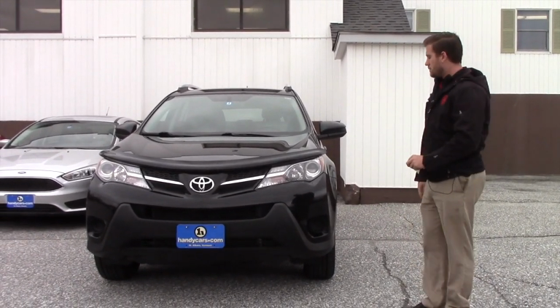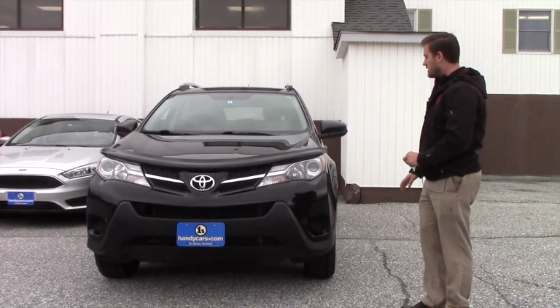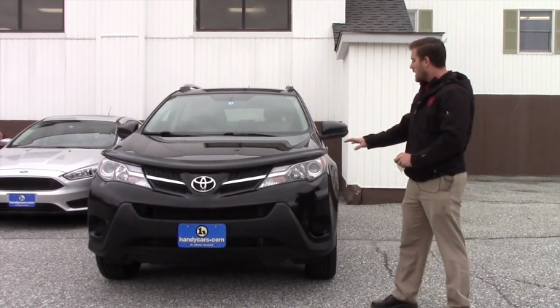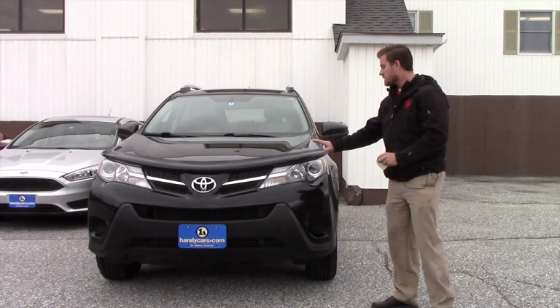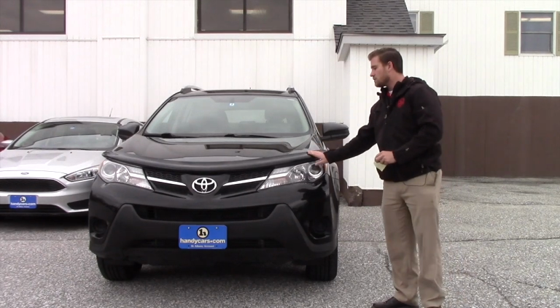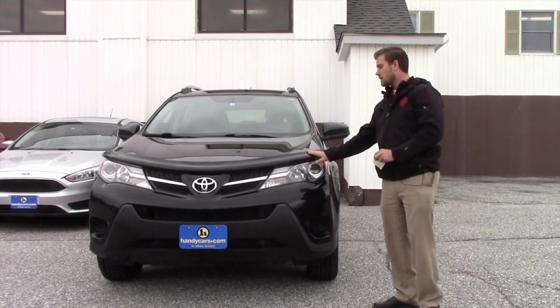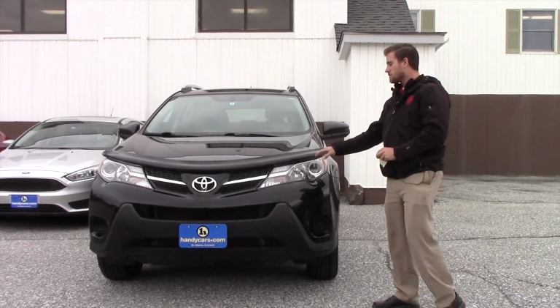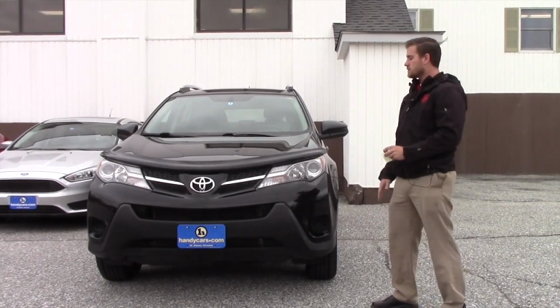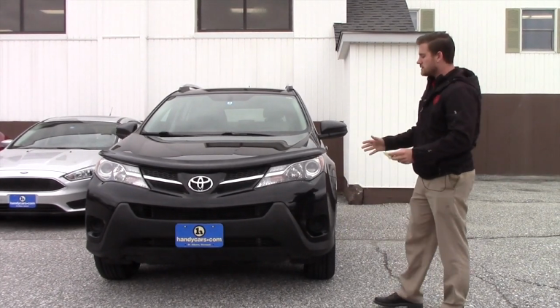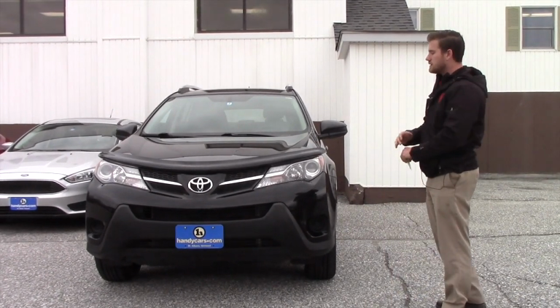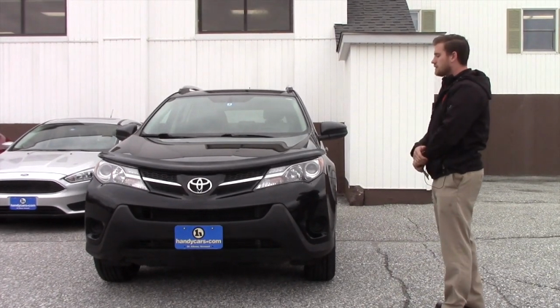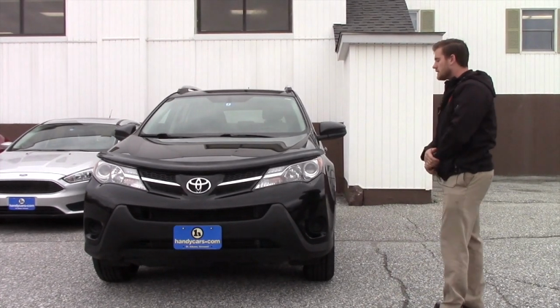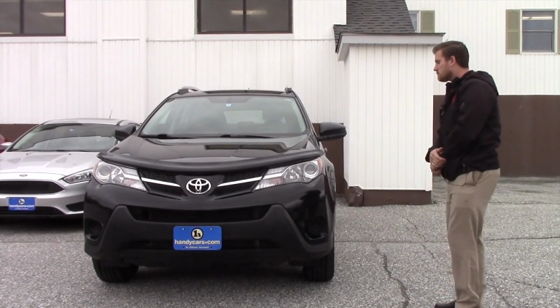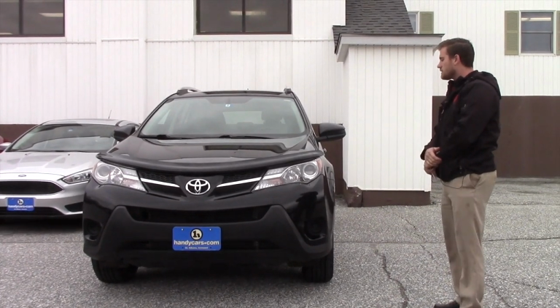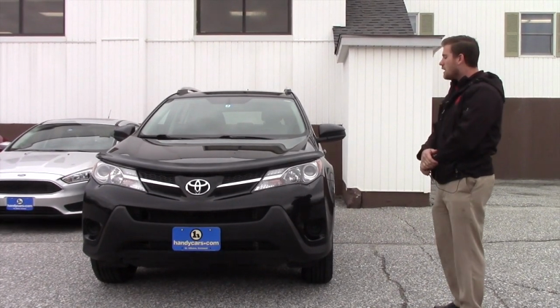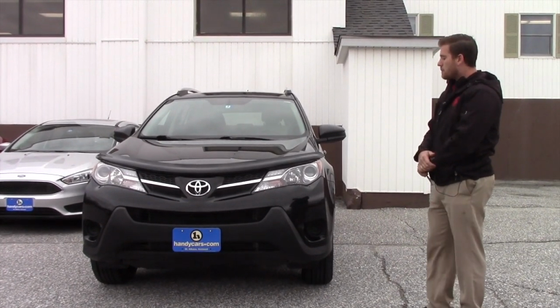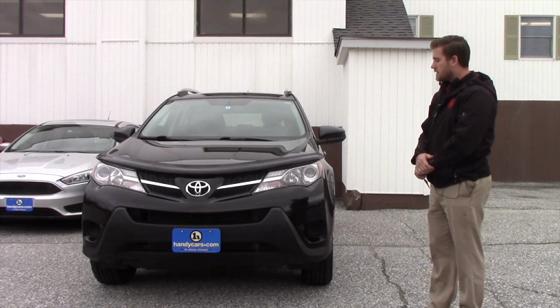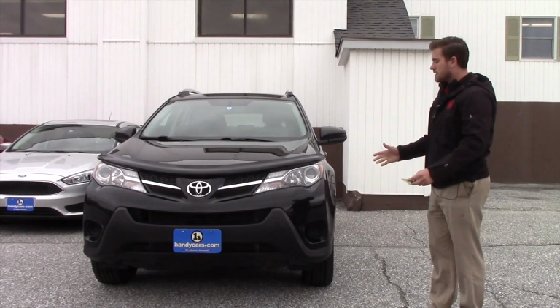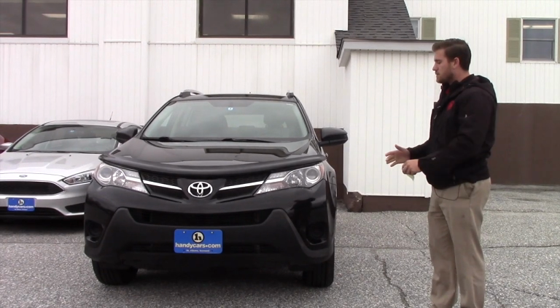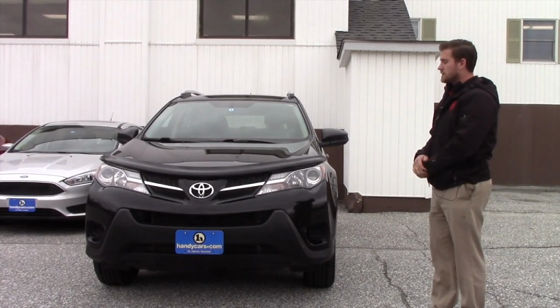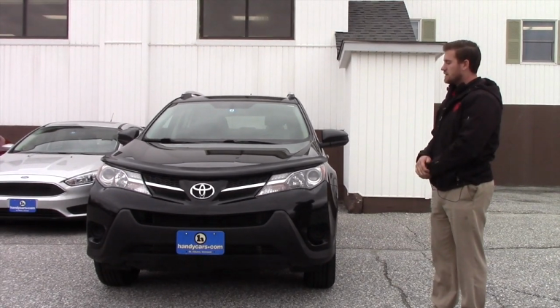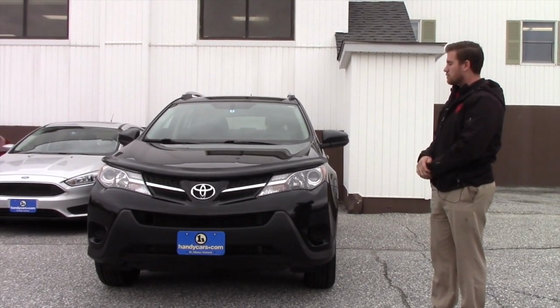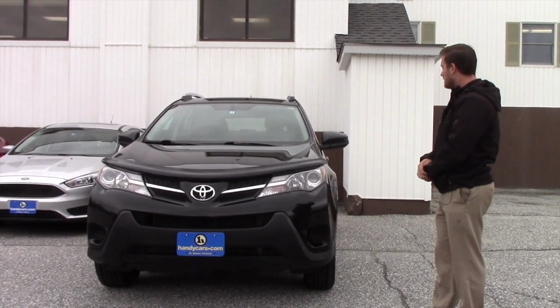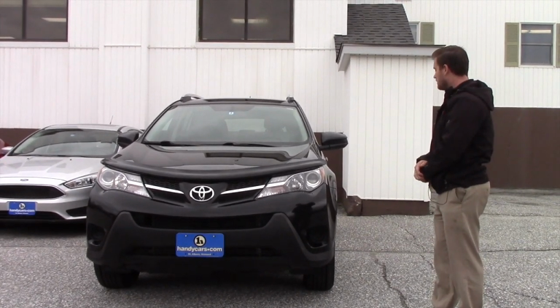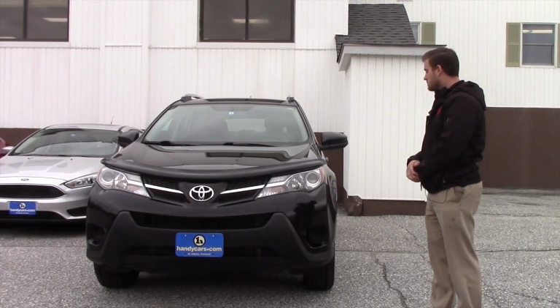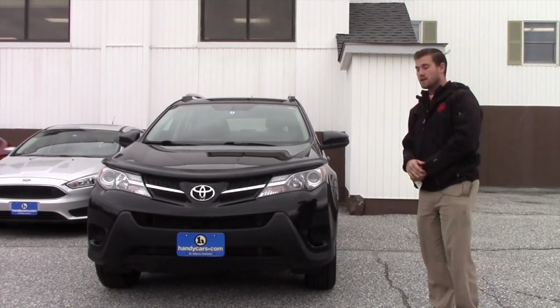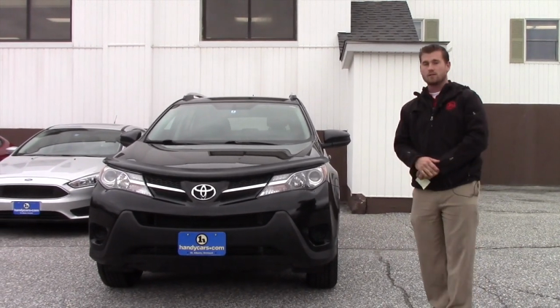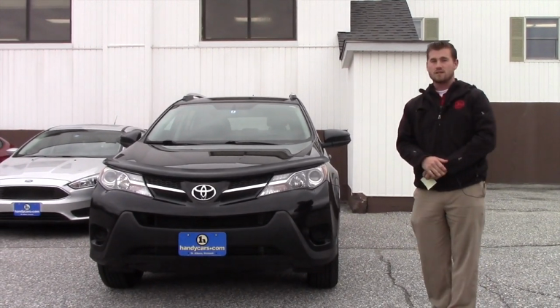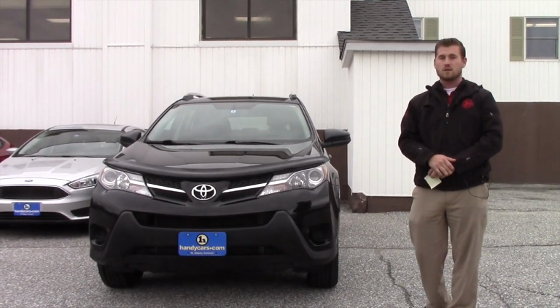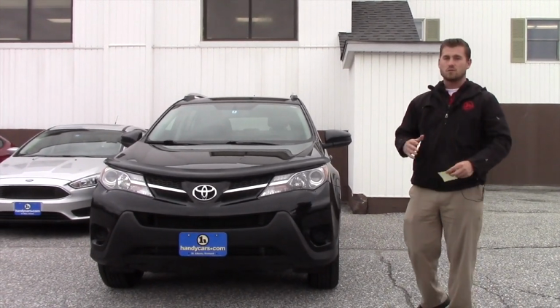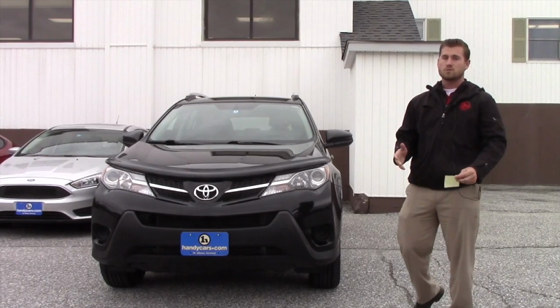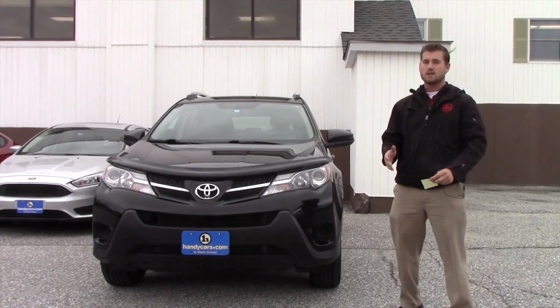You get a new body style with high mileage of course. Obviously it is at 110,000 miles, but it is a great condition vehicle especially at that mileage, so with the price where it's at, it's a great value.